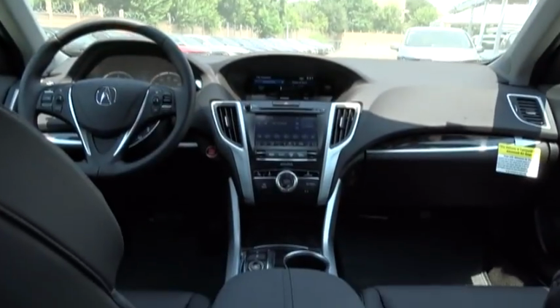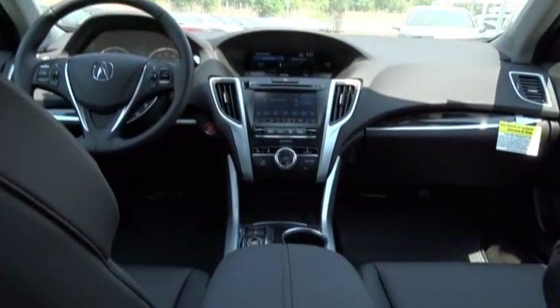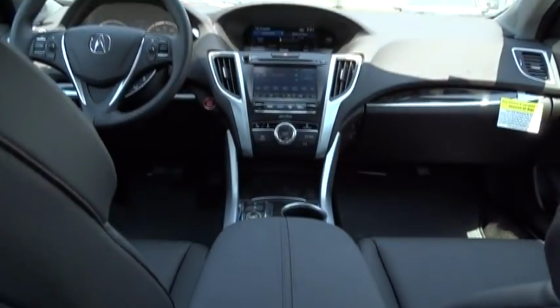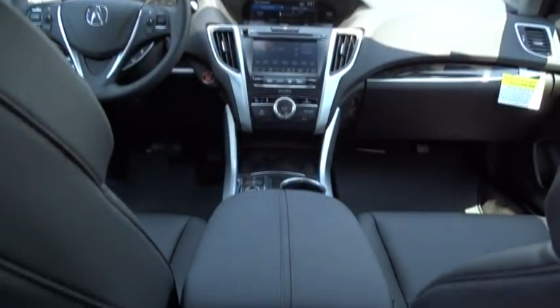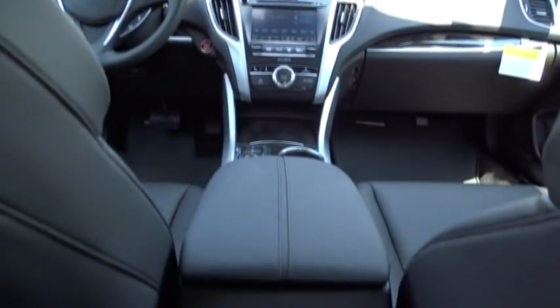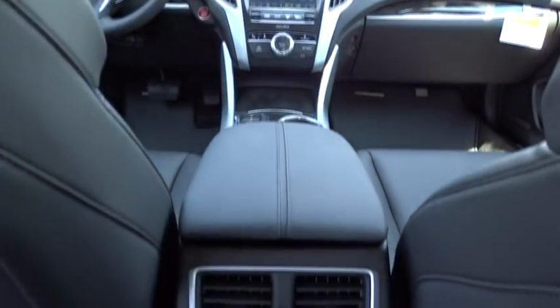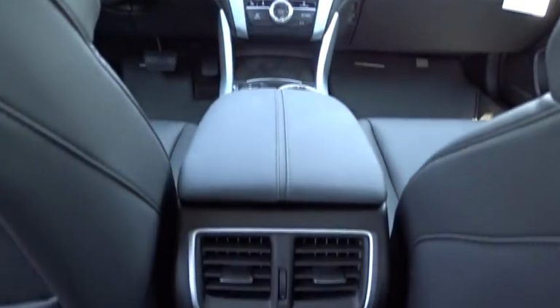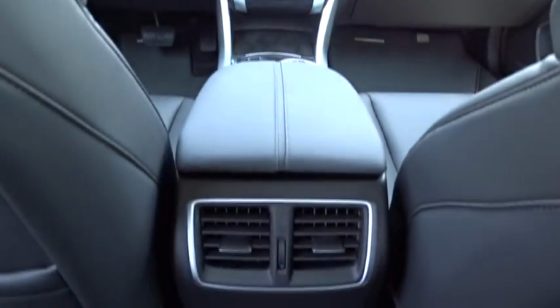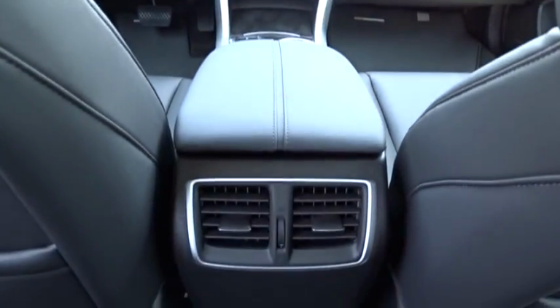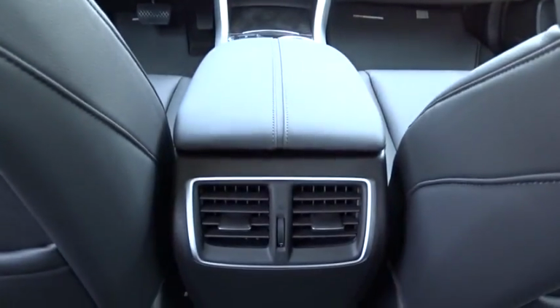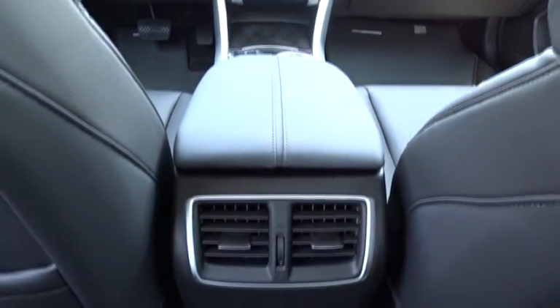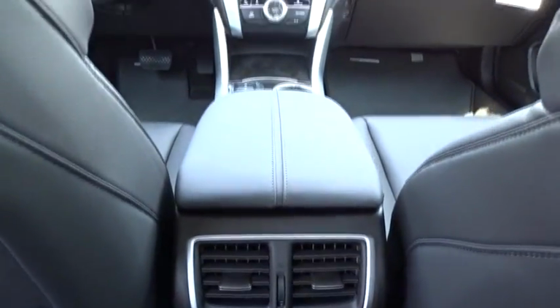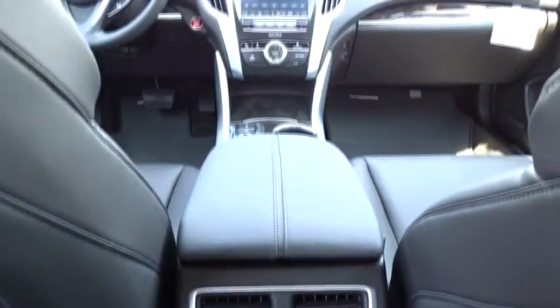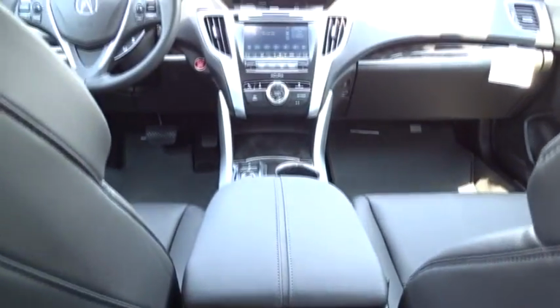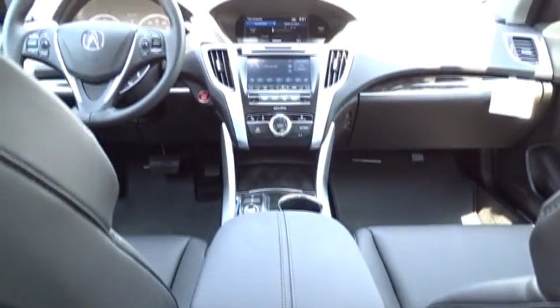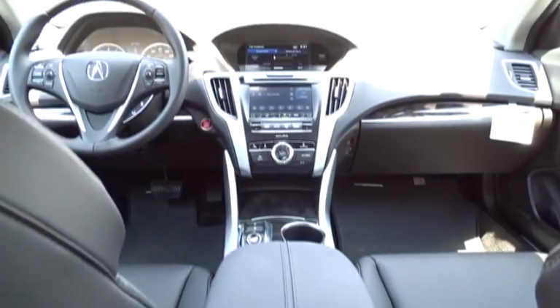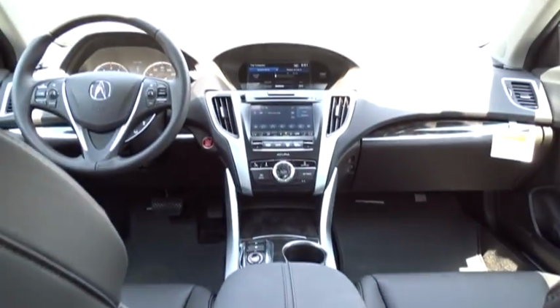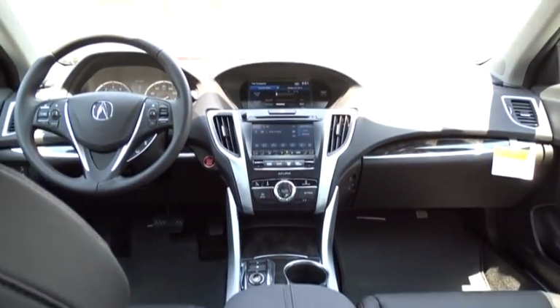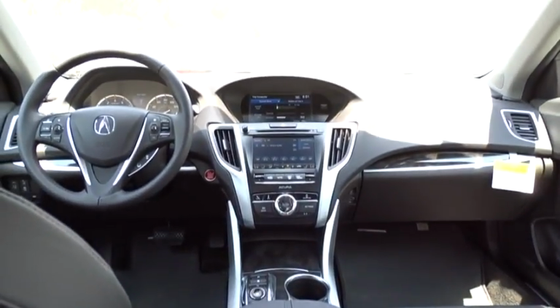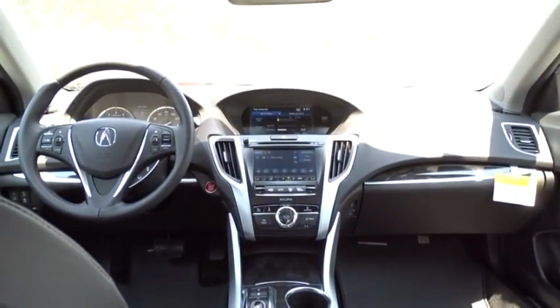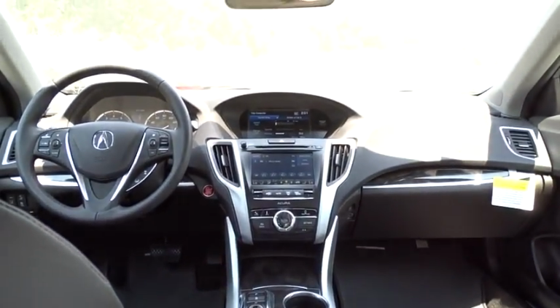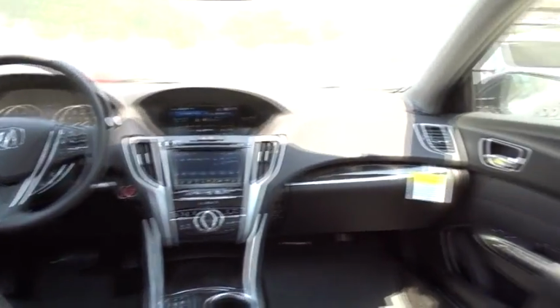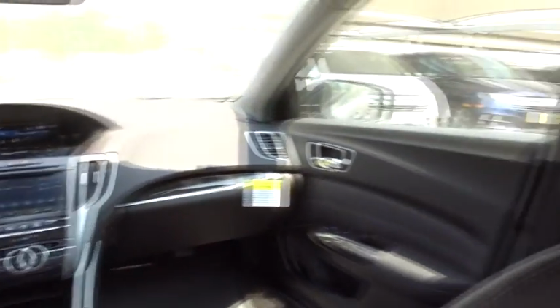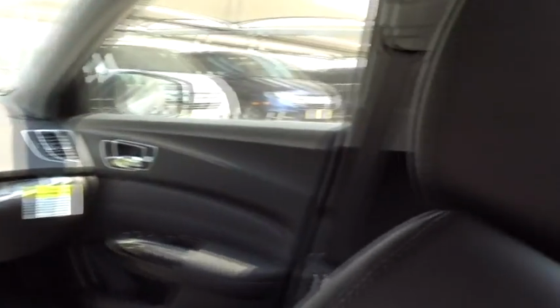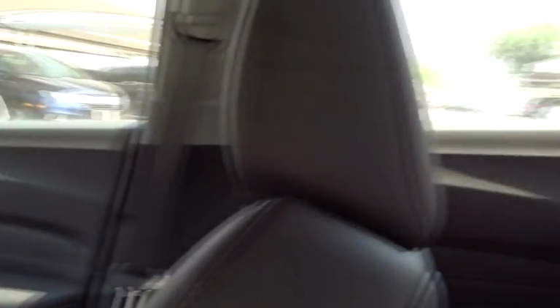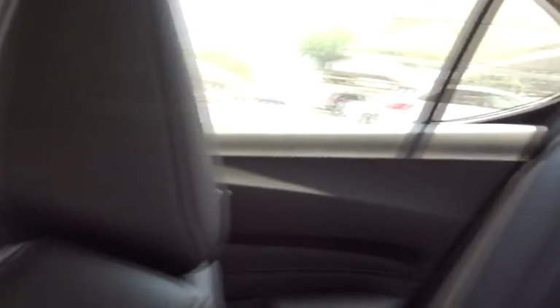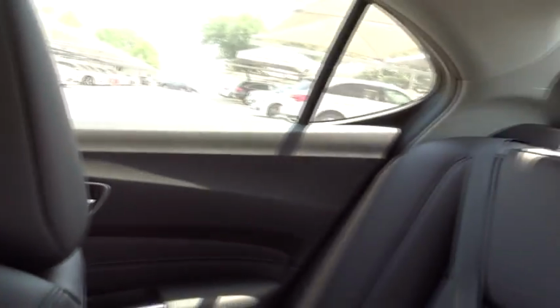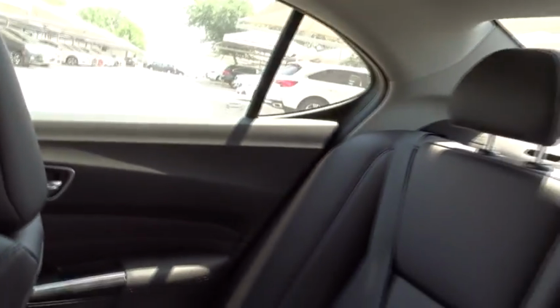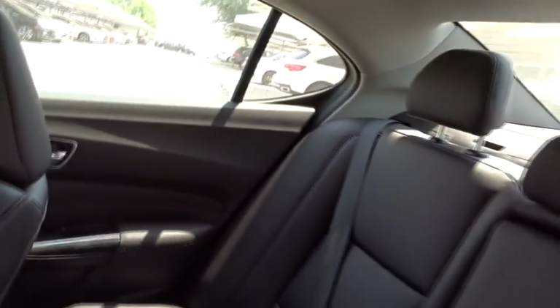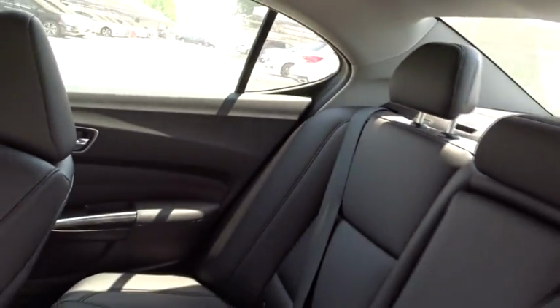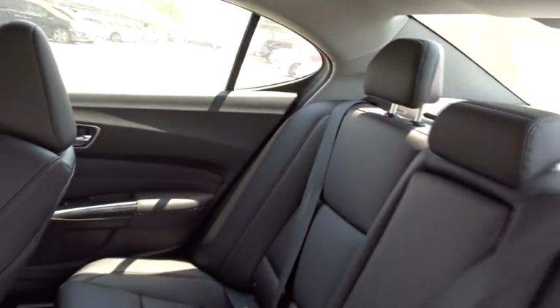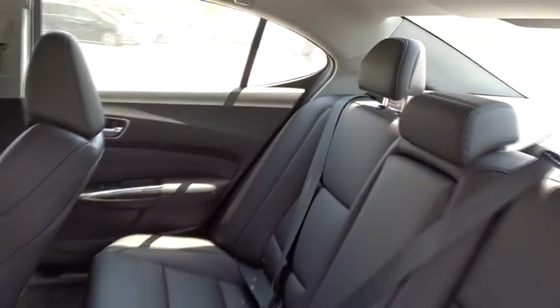Aluminum wheels, floor mats, four-wheel disc brakes, cruise control, universal garage door opener. Drive away with a great deal on this vehicle. Call or stop in today.